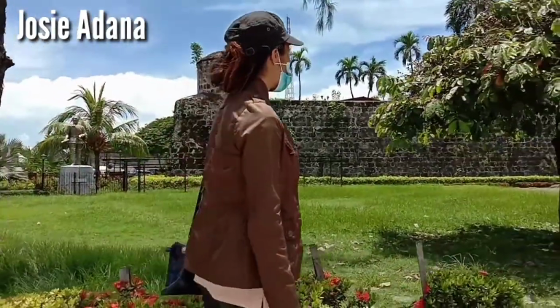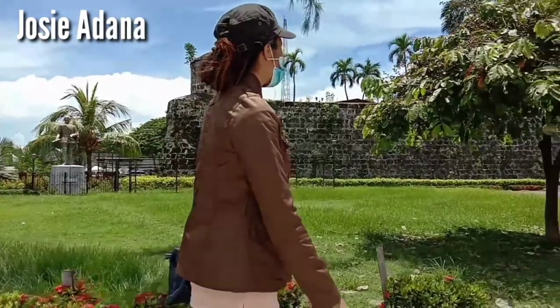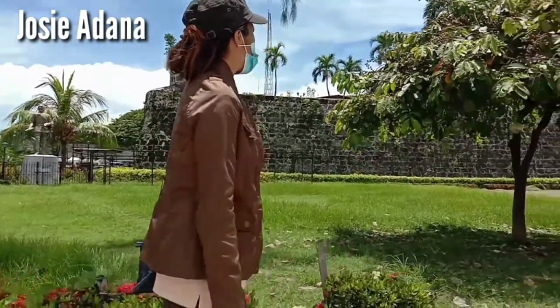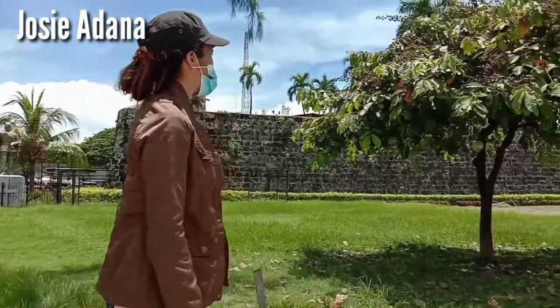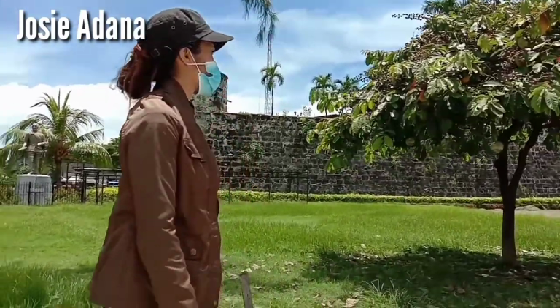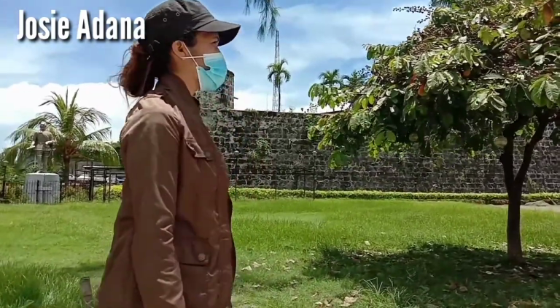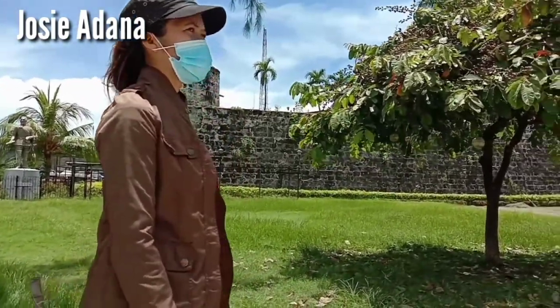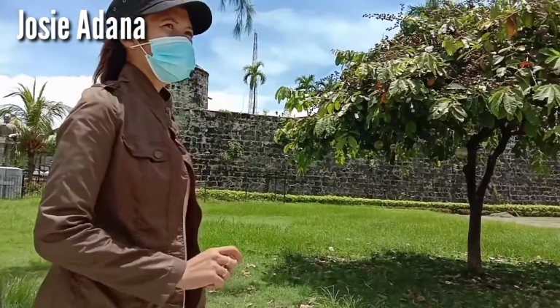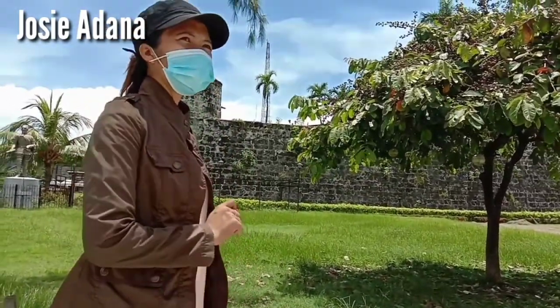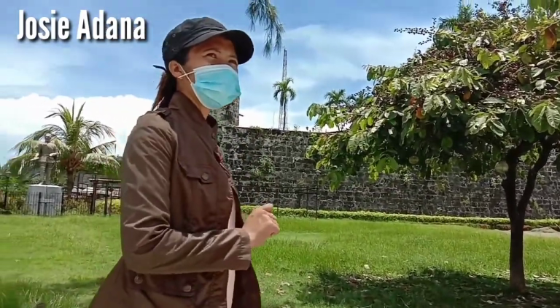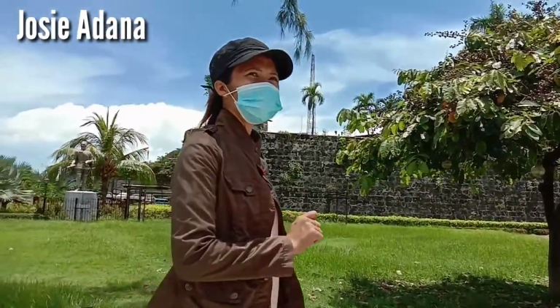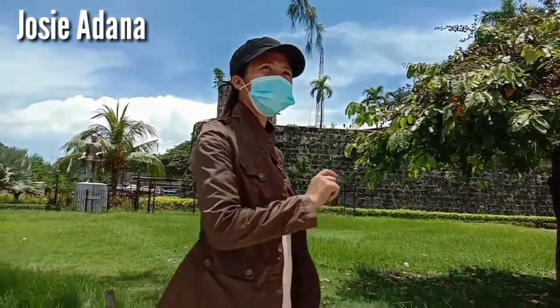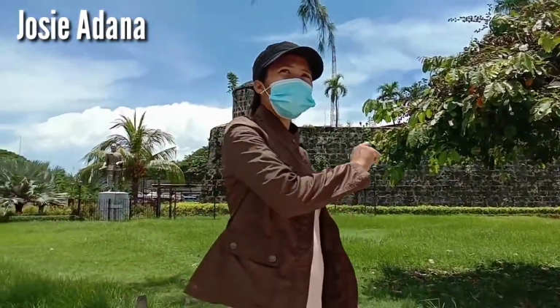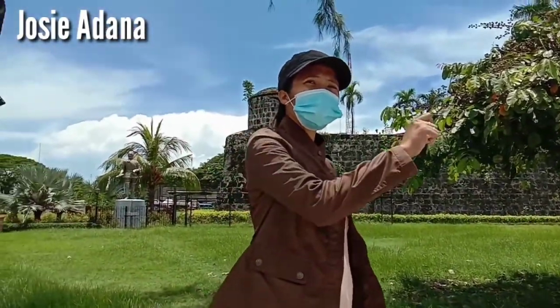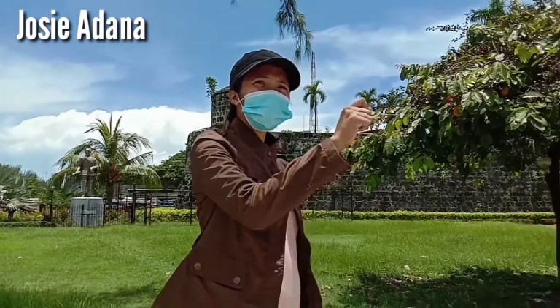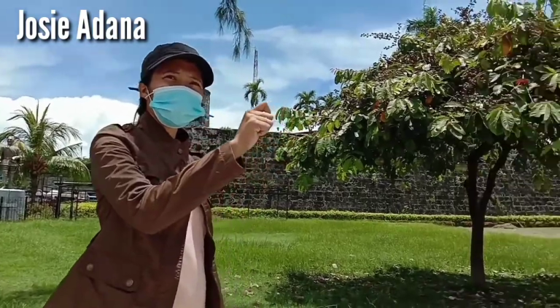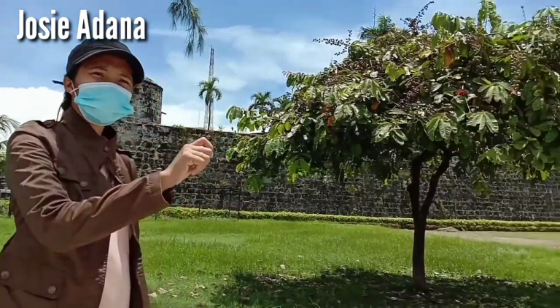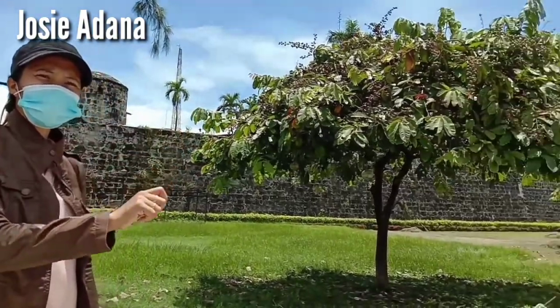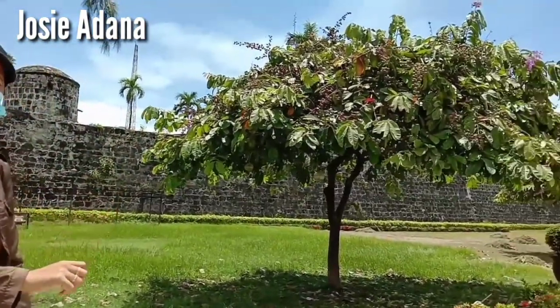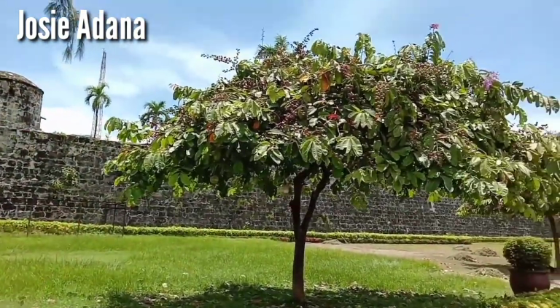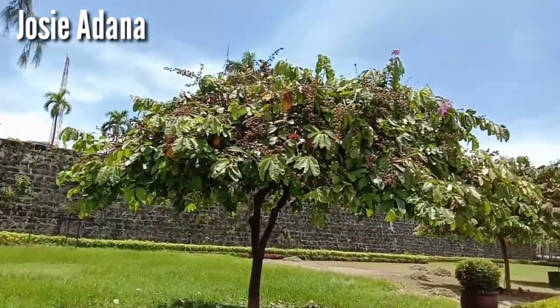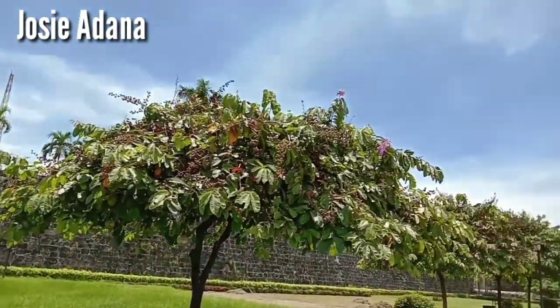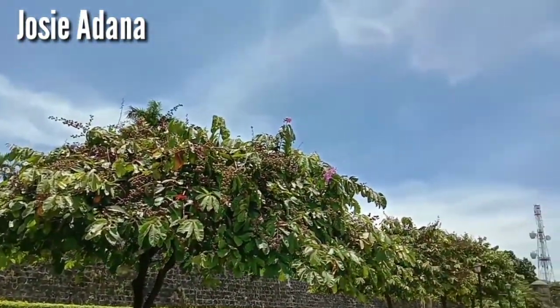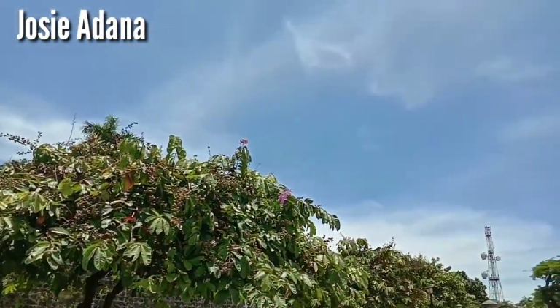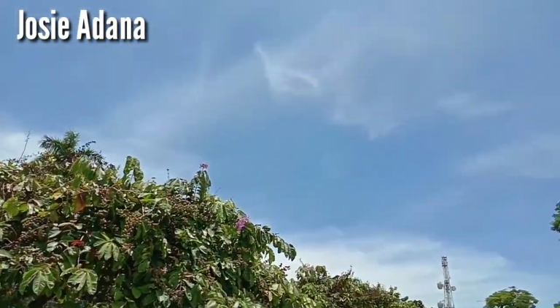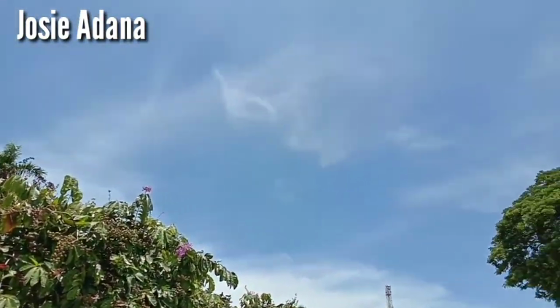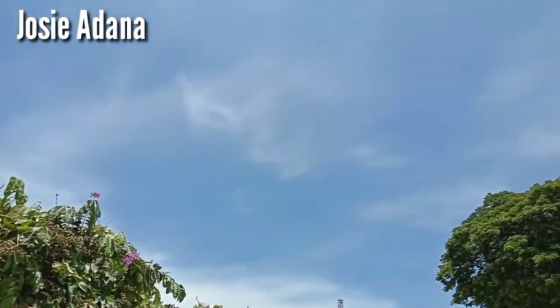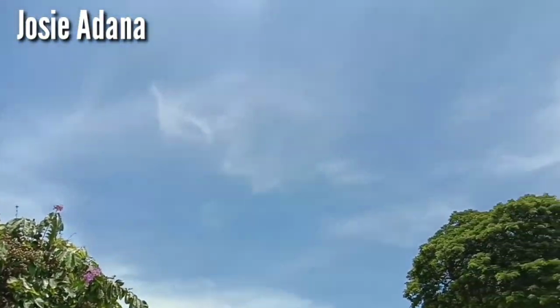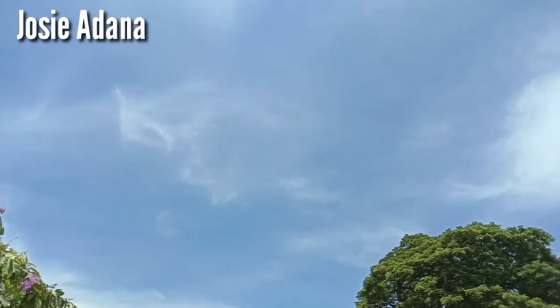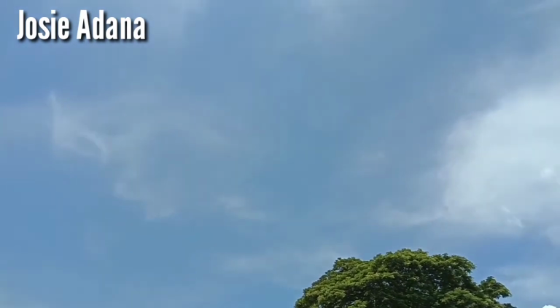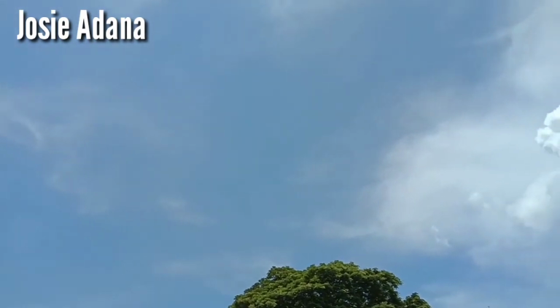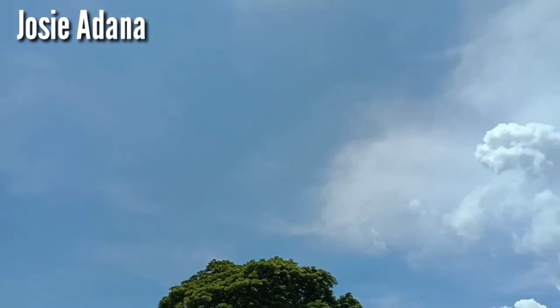We're looking for a nice area where the guard won't scold us. Take a look at the beauty of Plaza Independencia — the weather is so clear today. Look at that, it's beautiful!